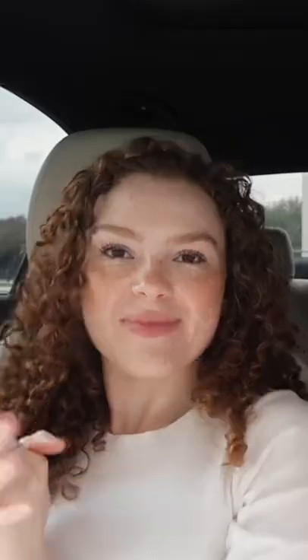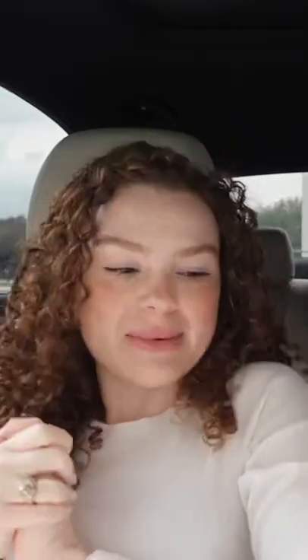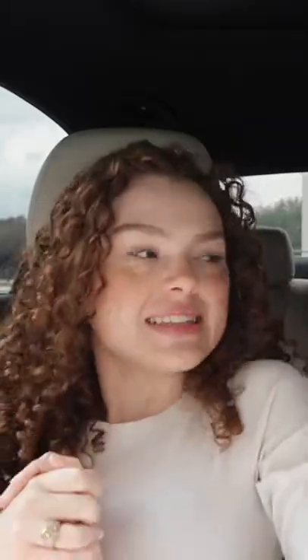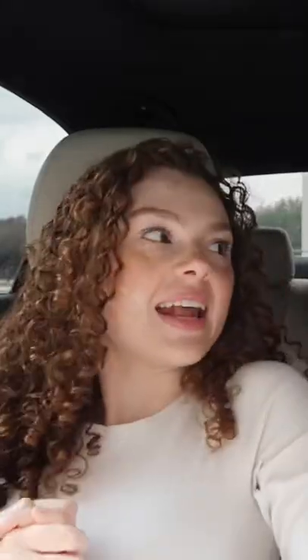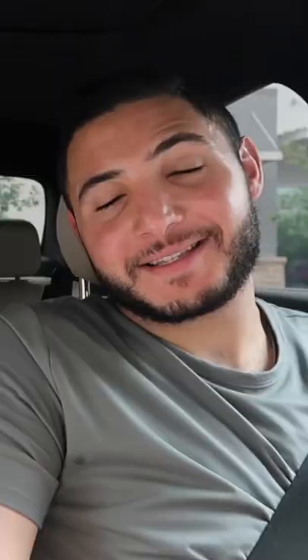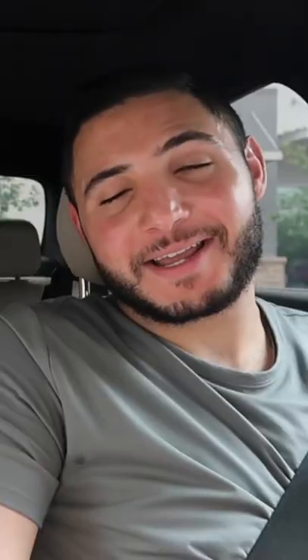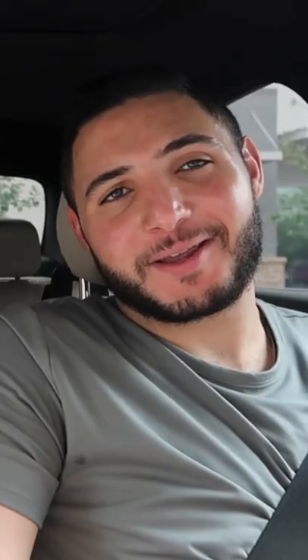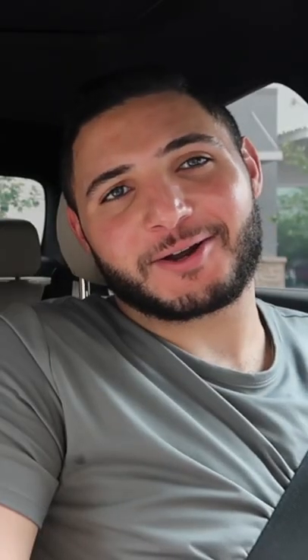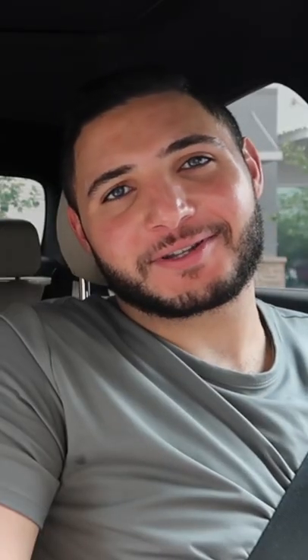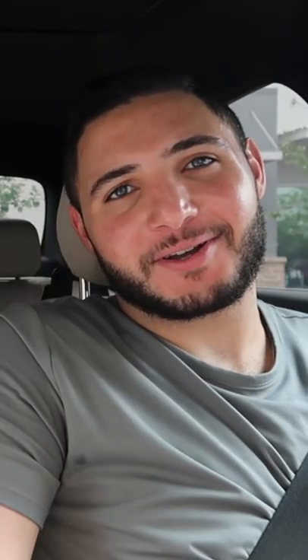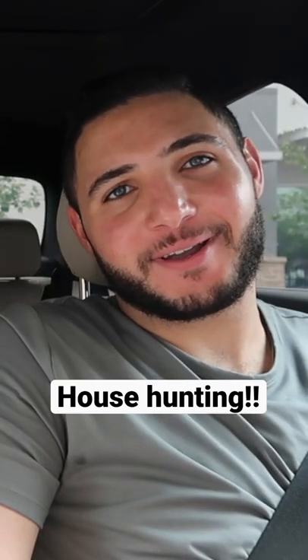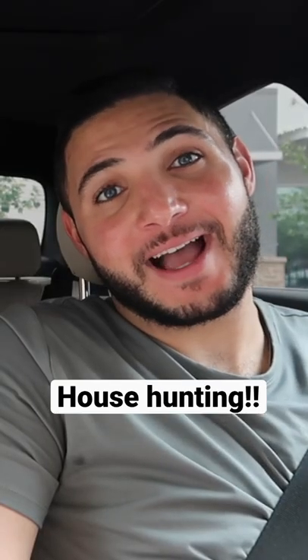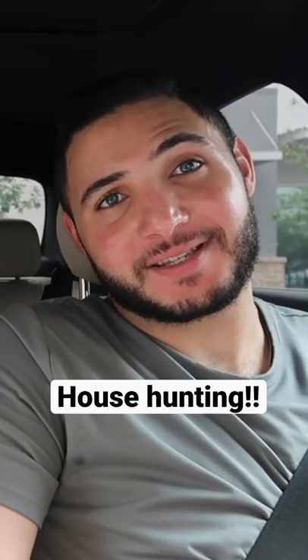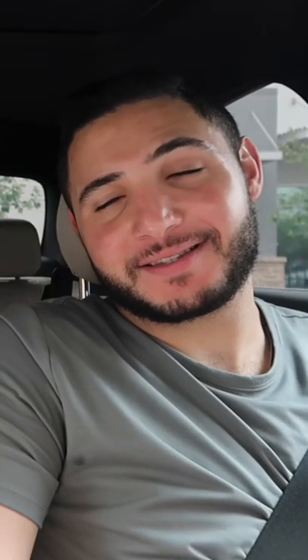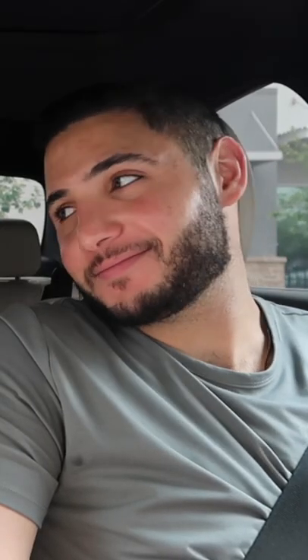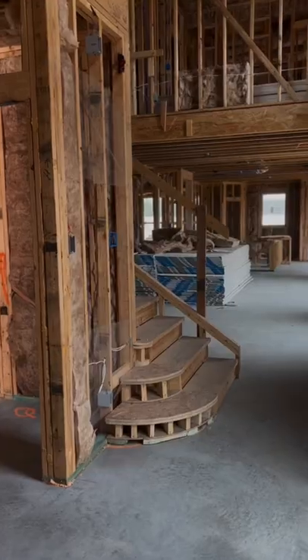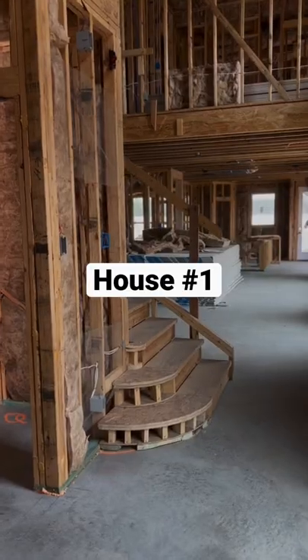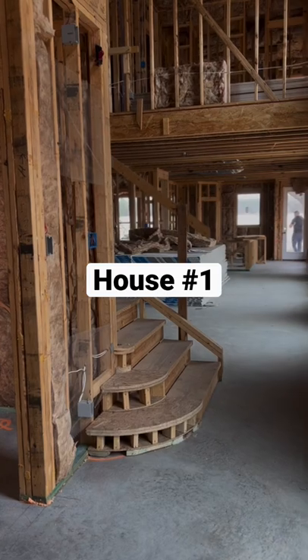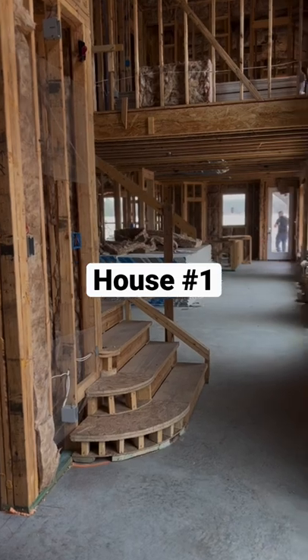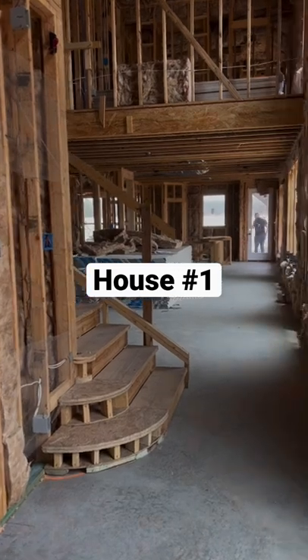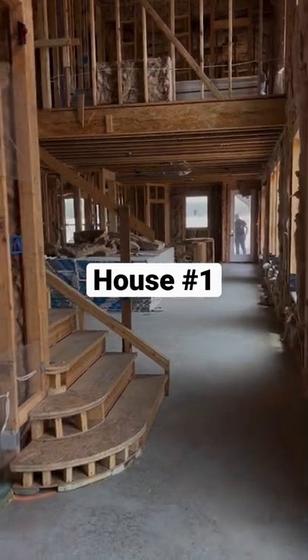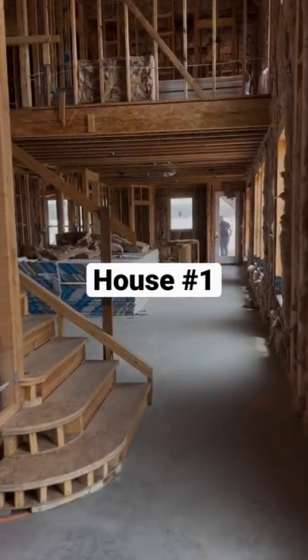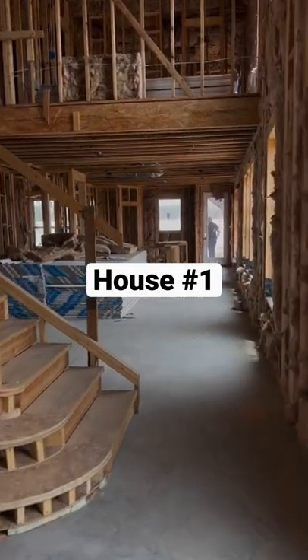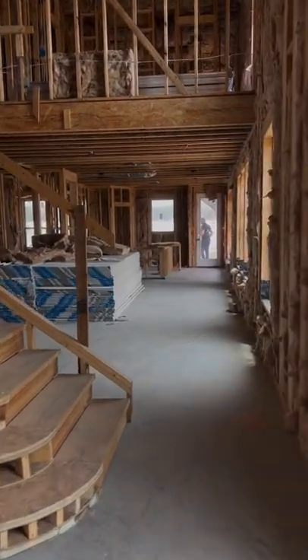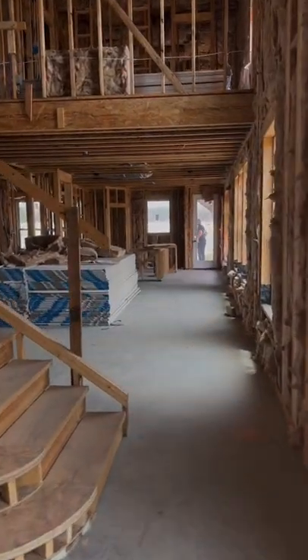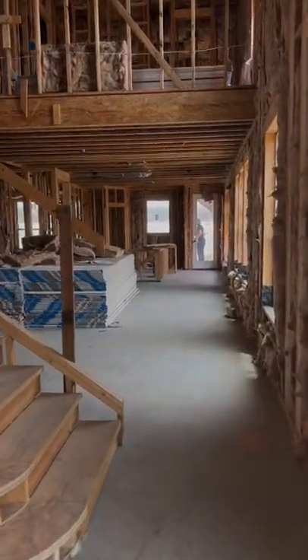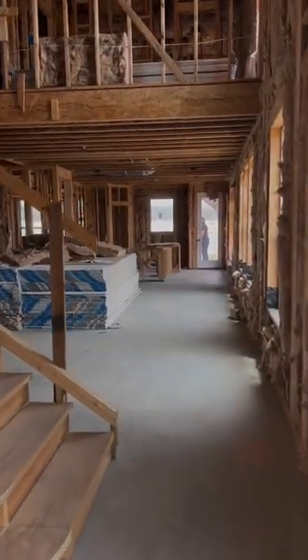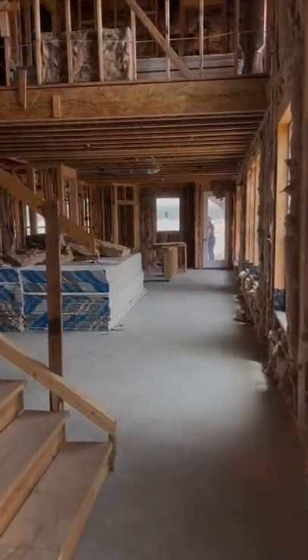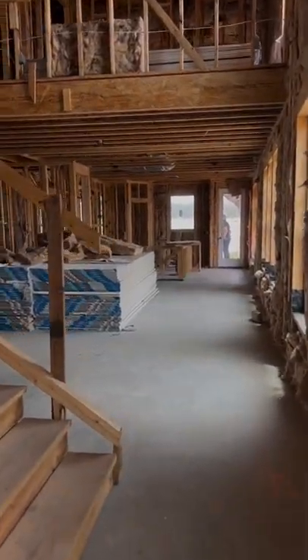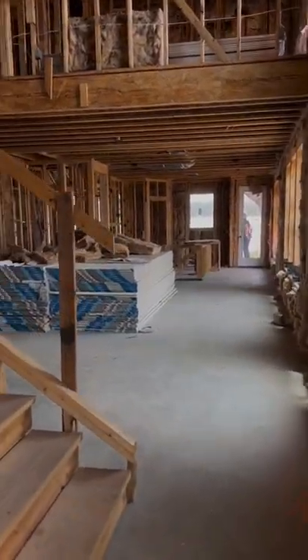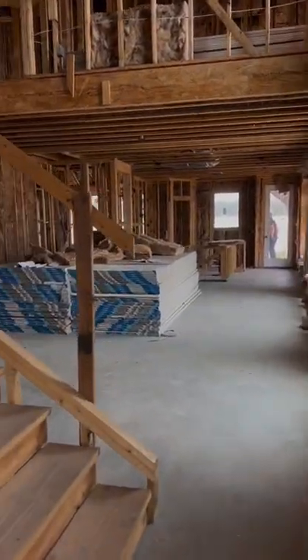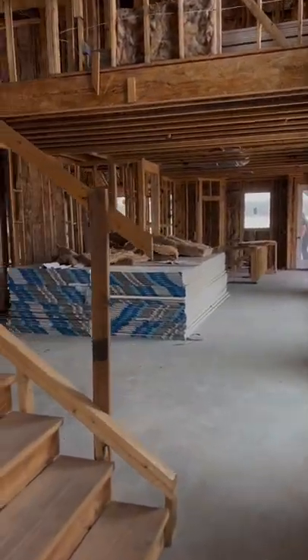What are we doing today? Today we are going to go look at houses. My fiancé and I picked out one of these houses for our first home, and I want you to guess which one it is.